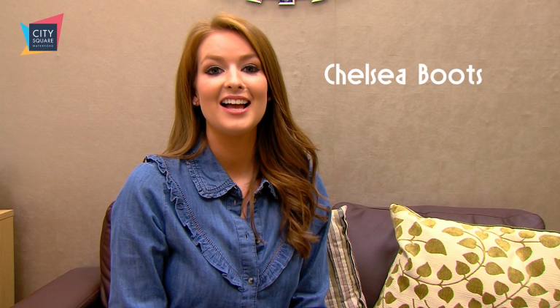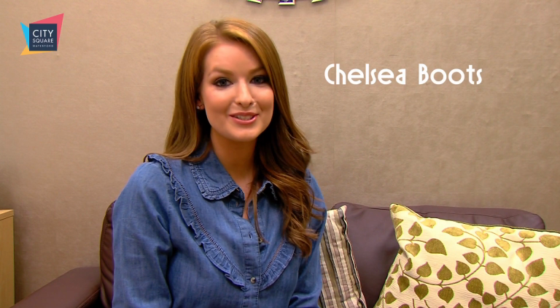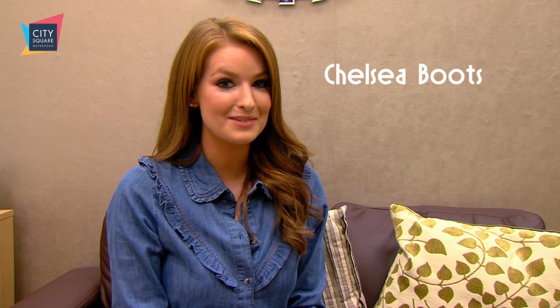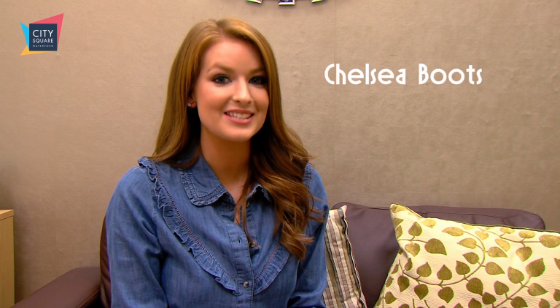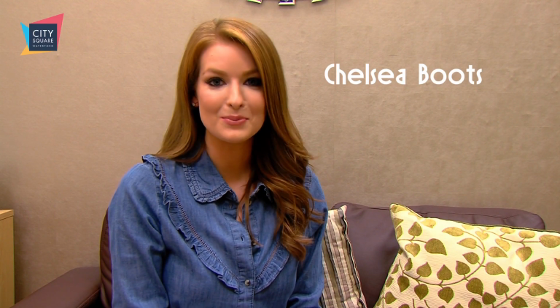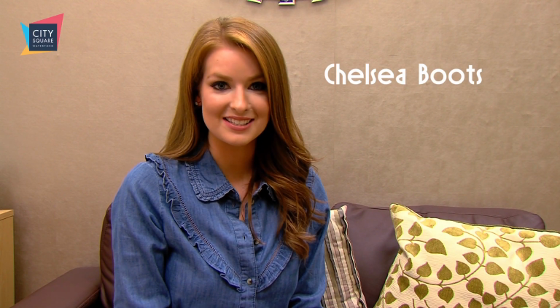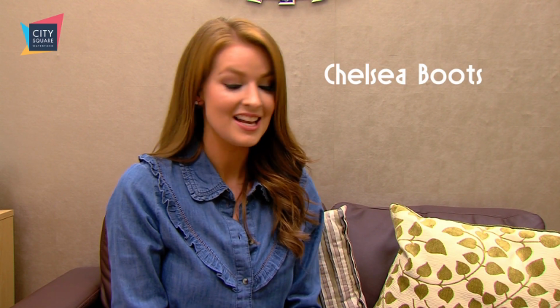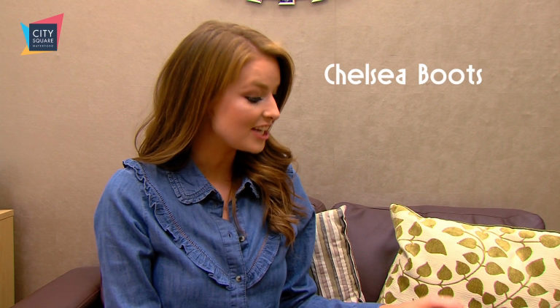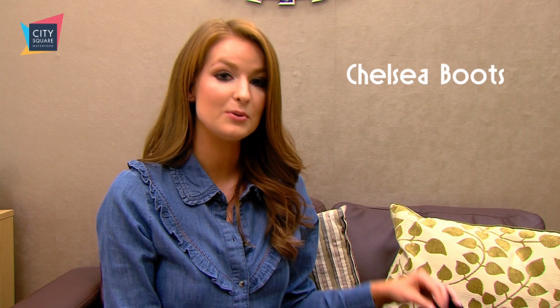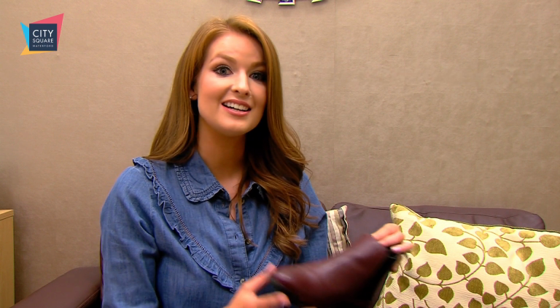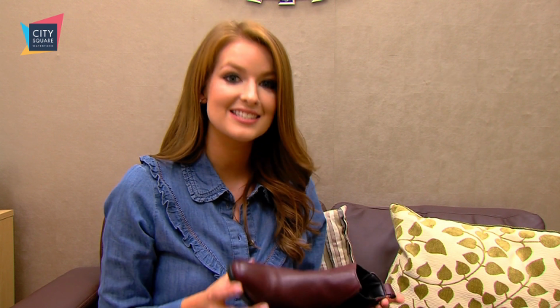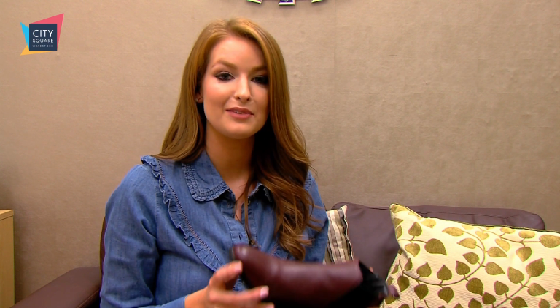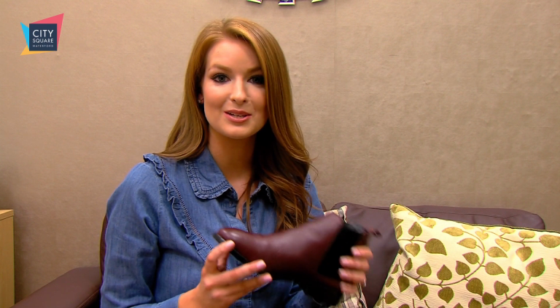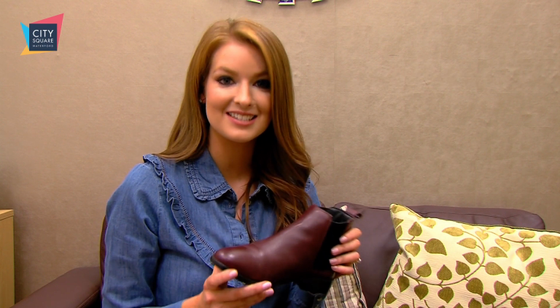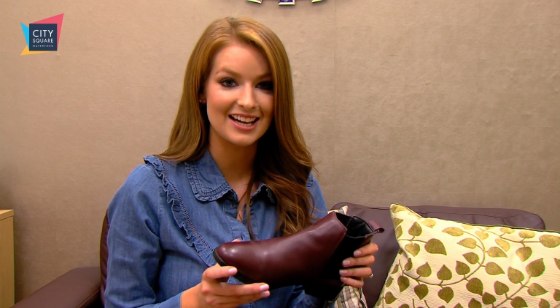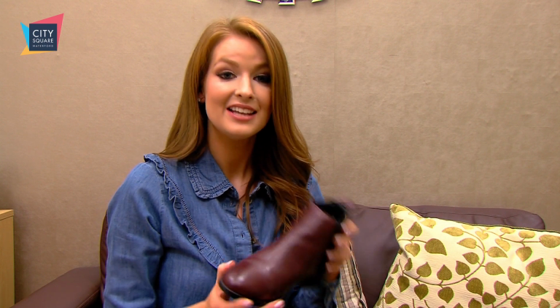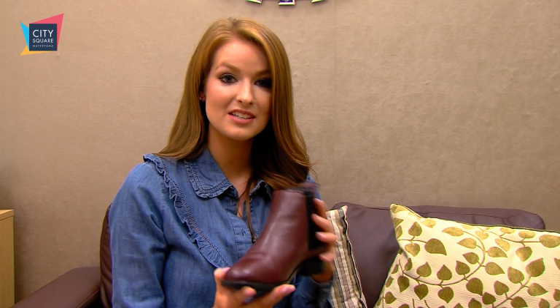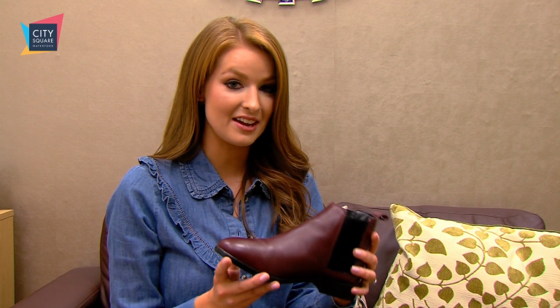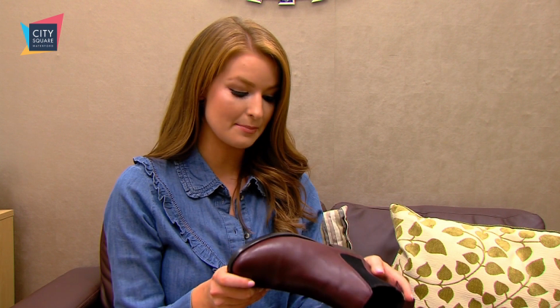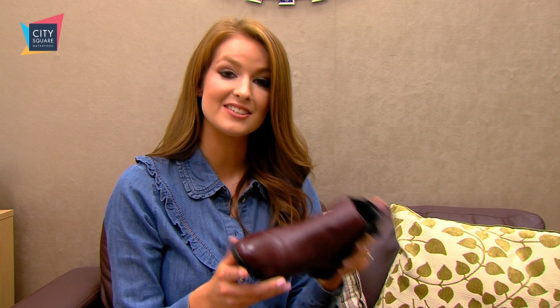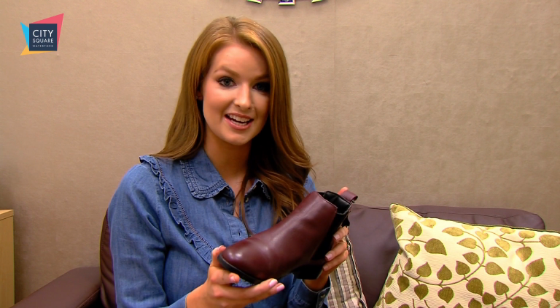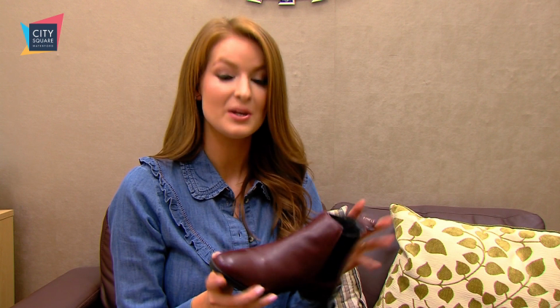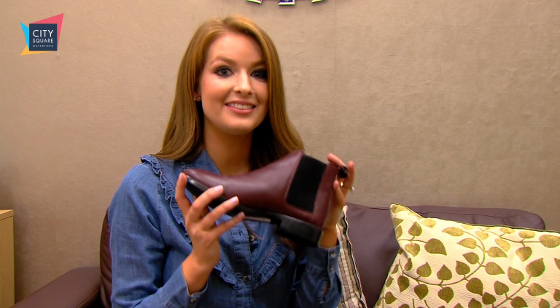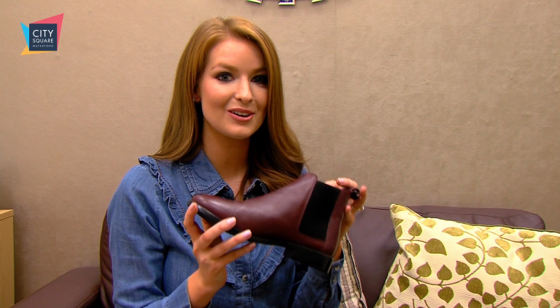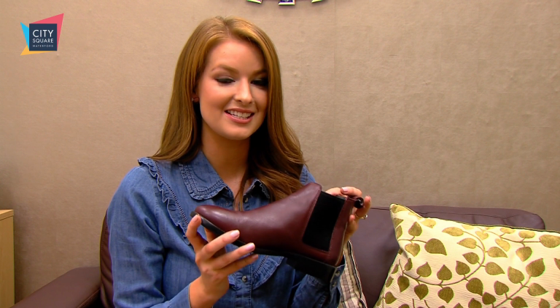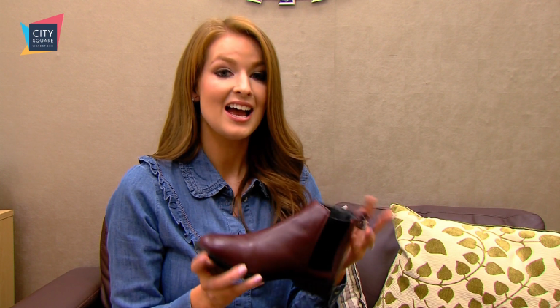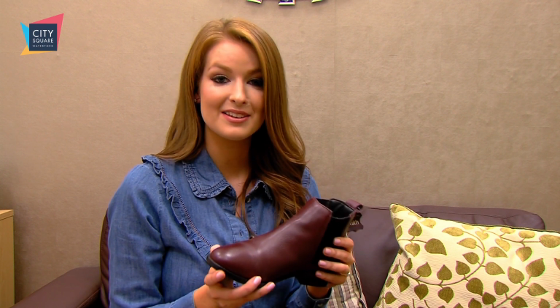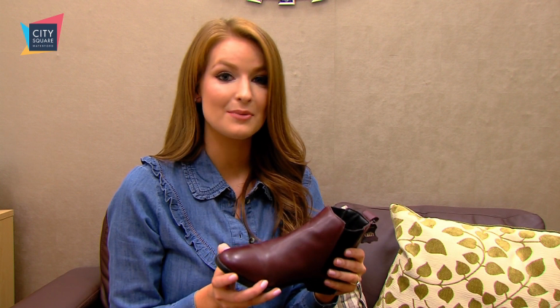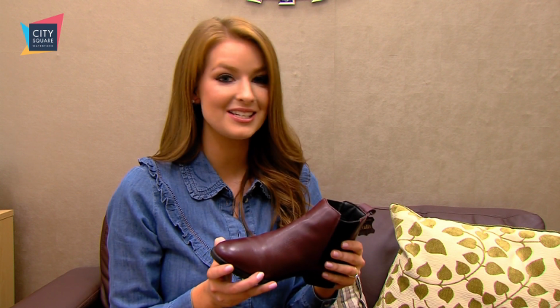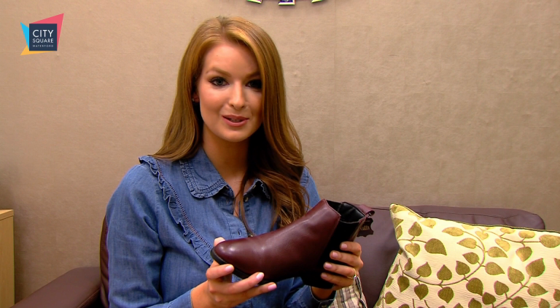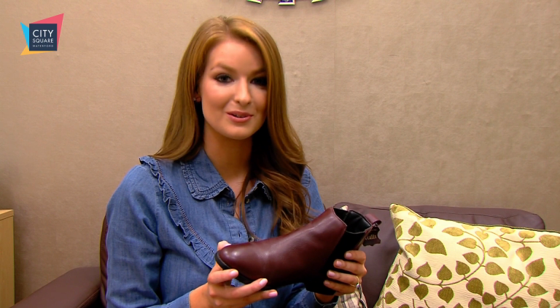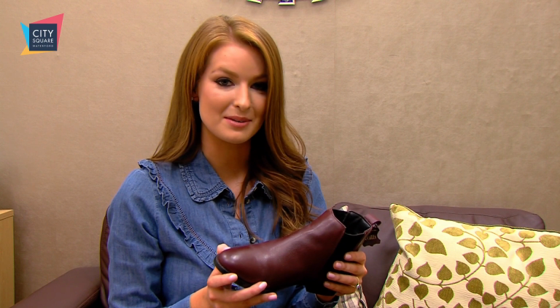A good flat boot is a winter wardrobe essential, and a Chelsea boot is the ideal style if you want to look smart and casual. These ones are by Faith in Debenhams and they're 68 euro. They're in the color of the season and we've paired them today with a cozy casual look, all from Debenhams.